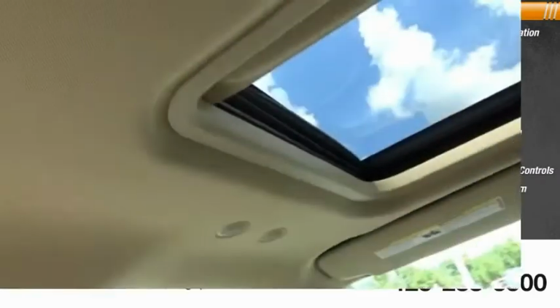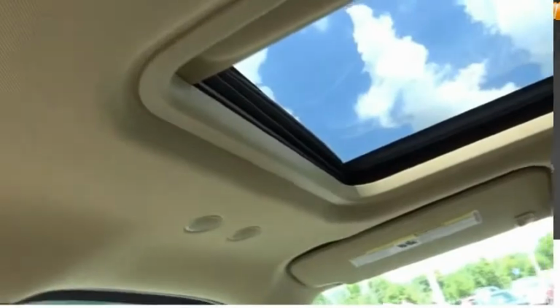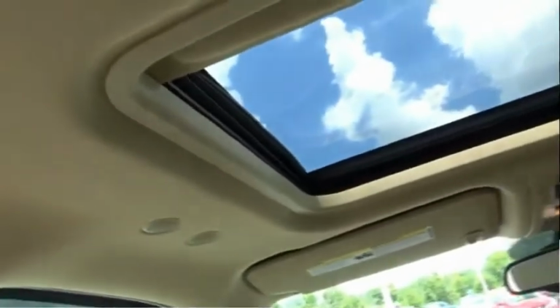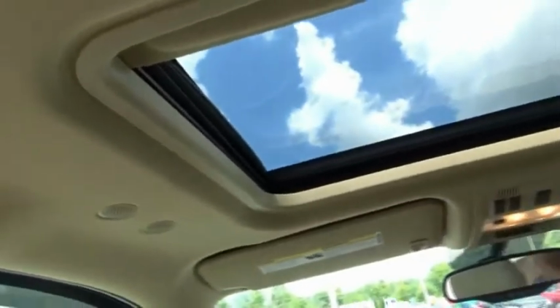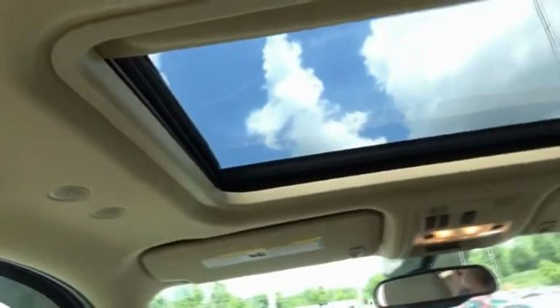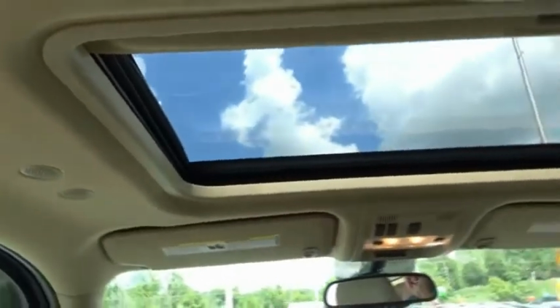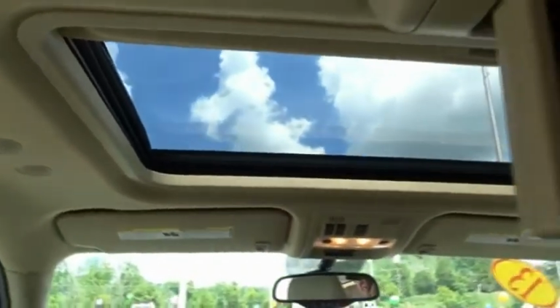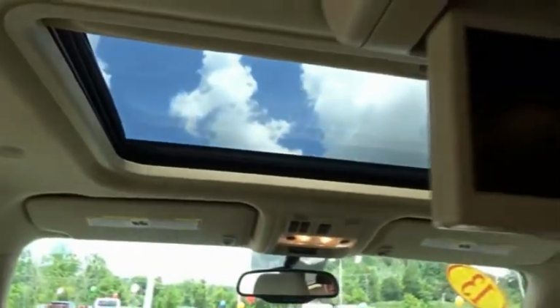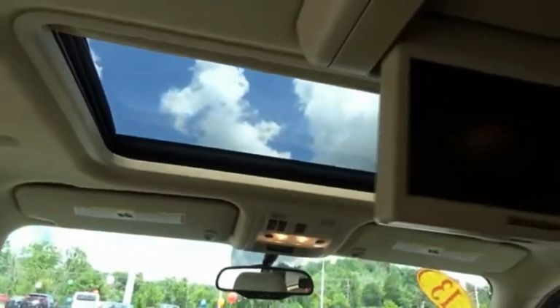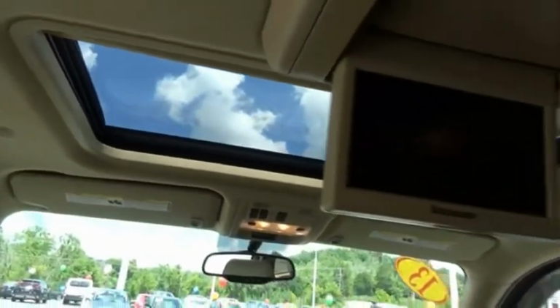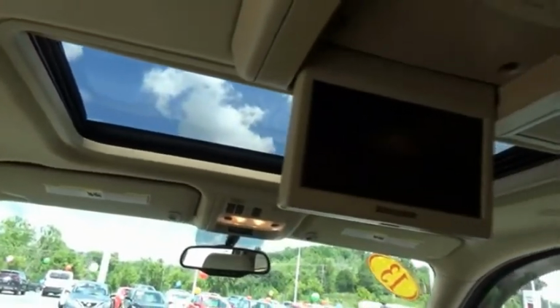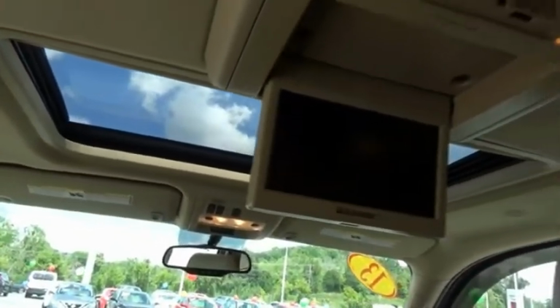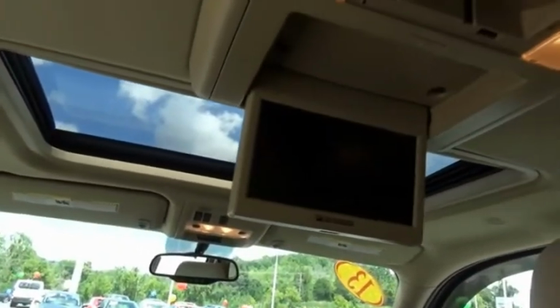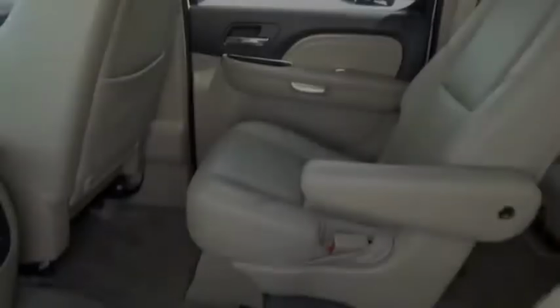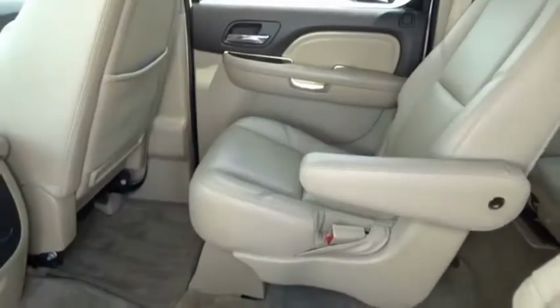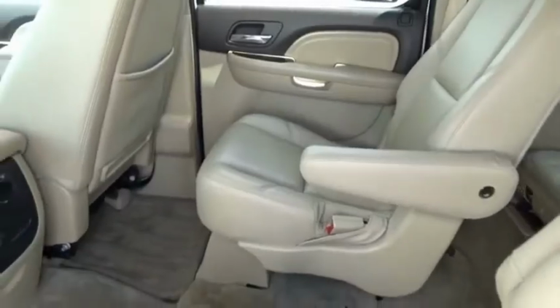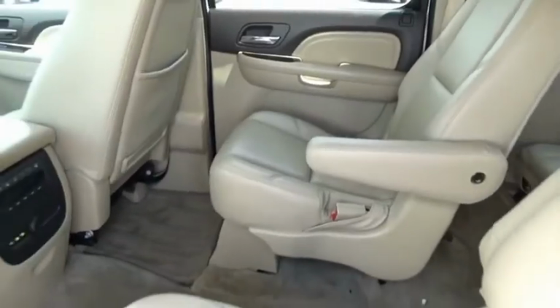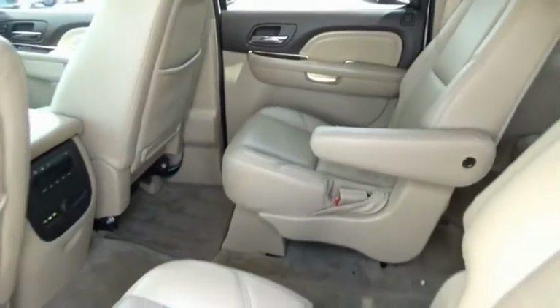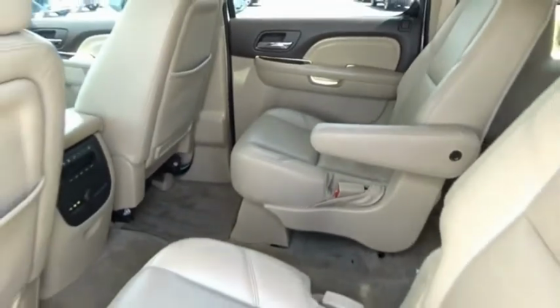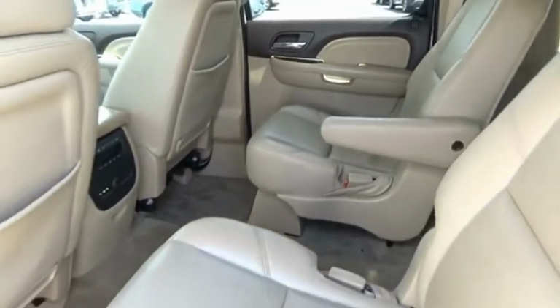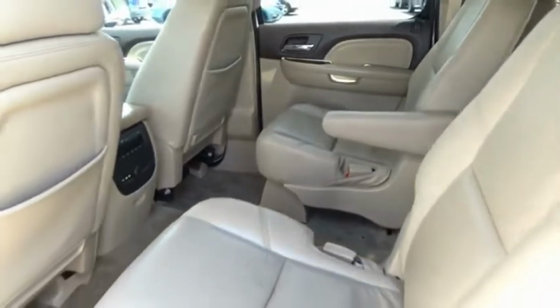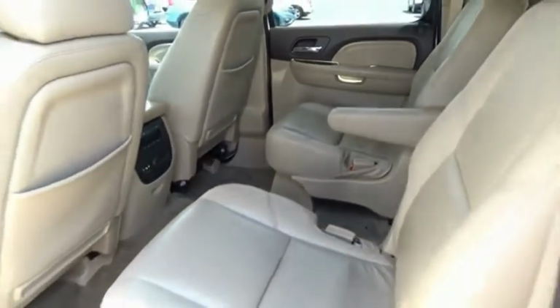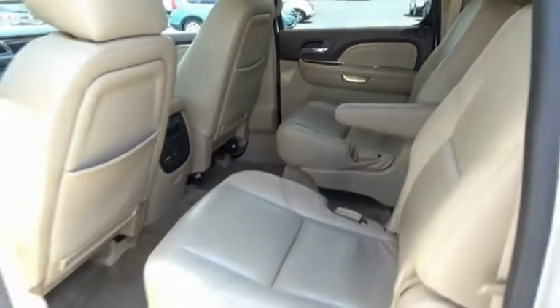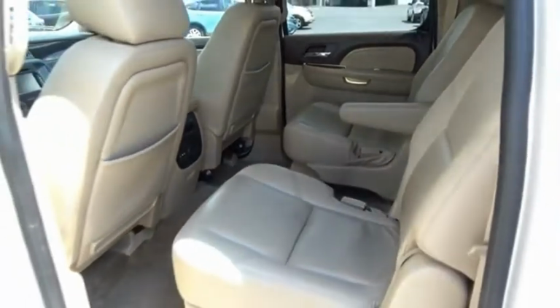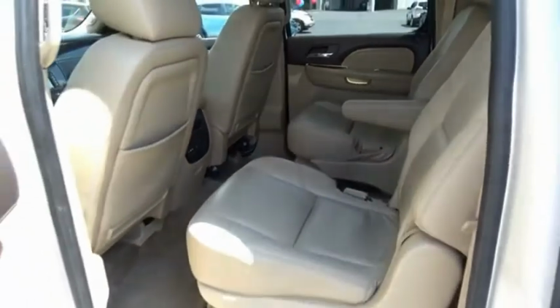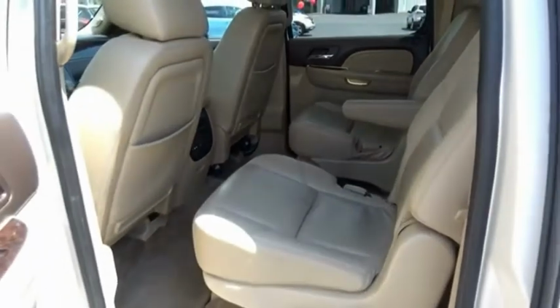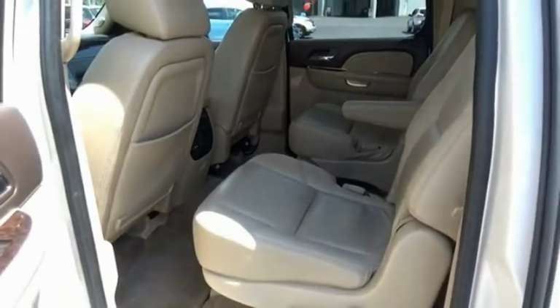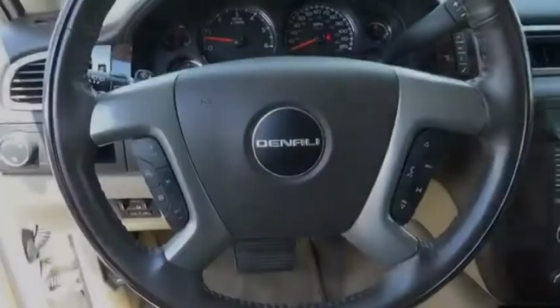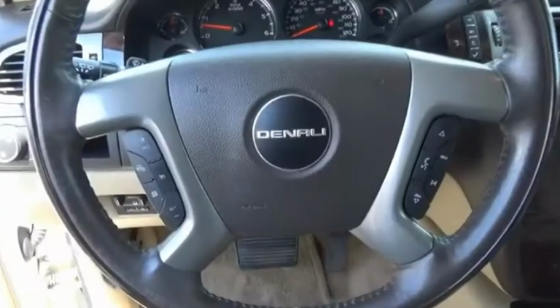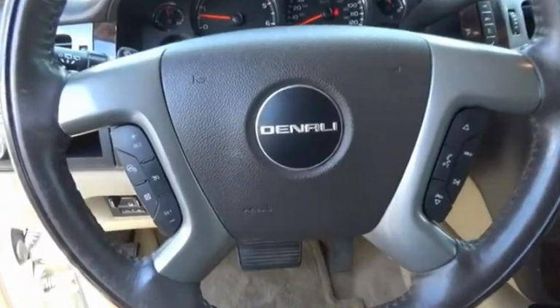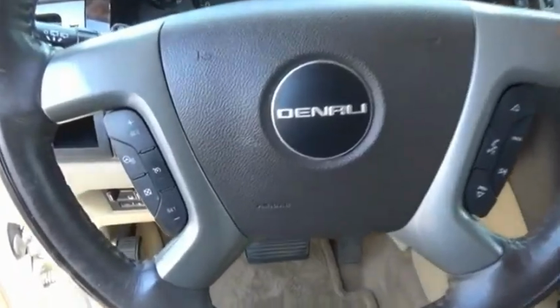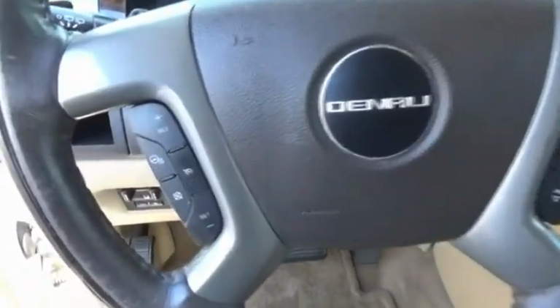The GMC Yukon XL is a great choice for families who need a full-size SUV with maximum seating. The looks don't hurt either. This beauty is sure to make you the talk of the neighborhood, so call or drop in for a test drive today.